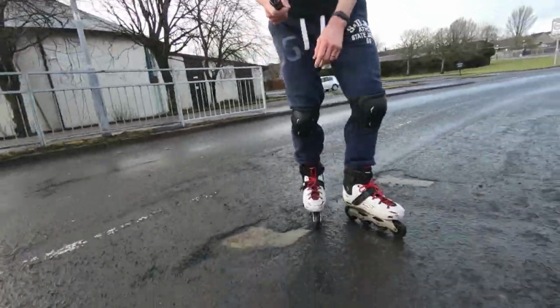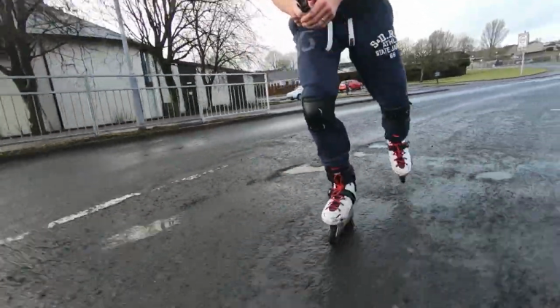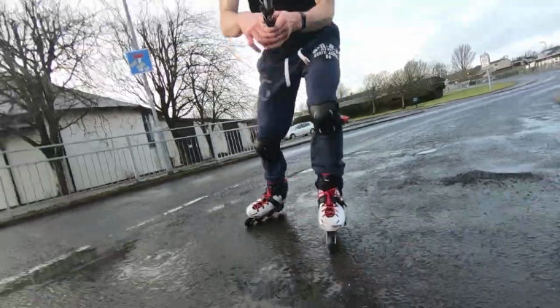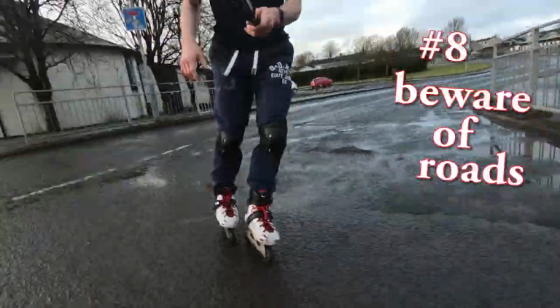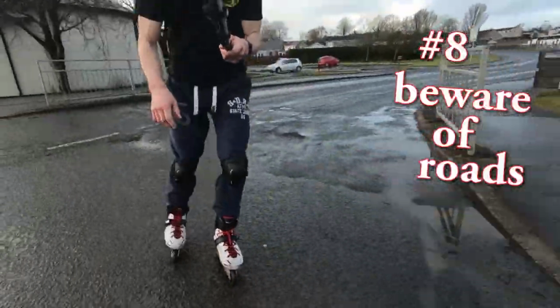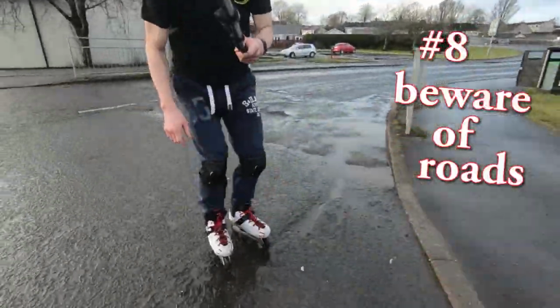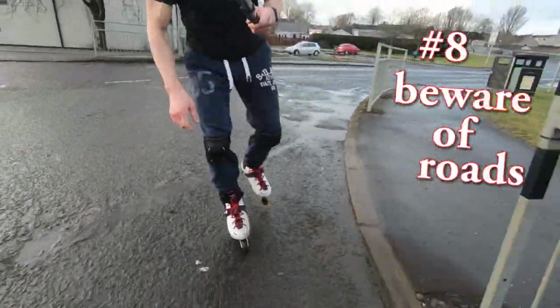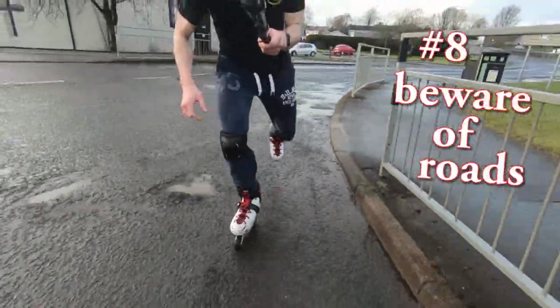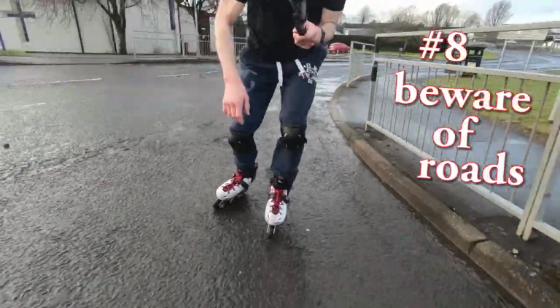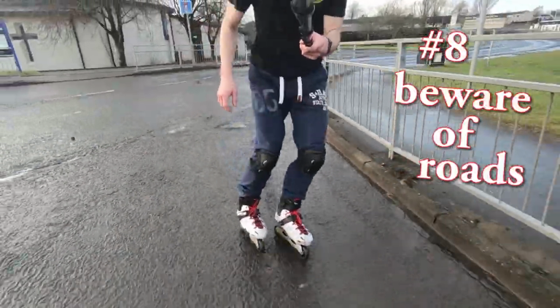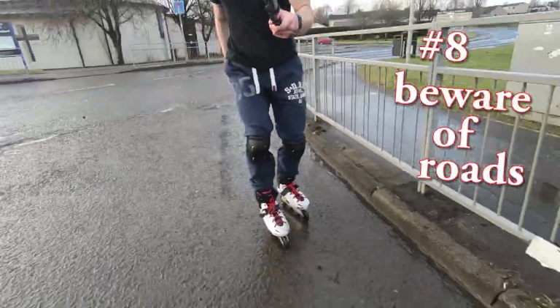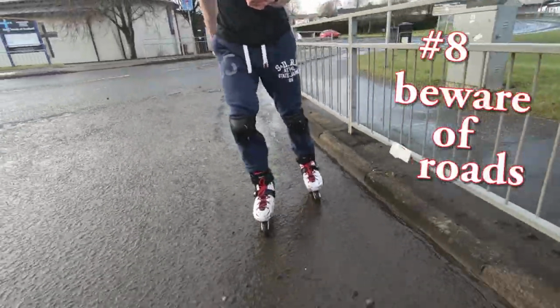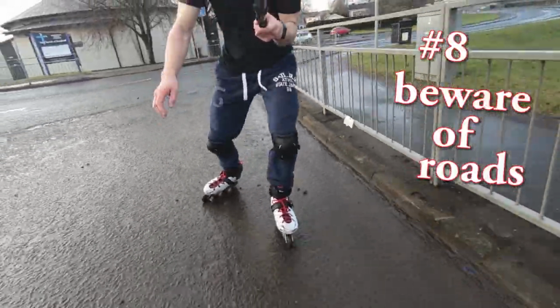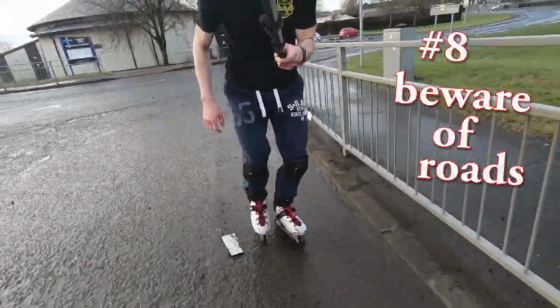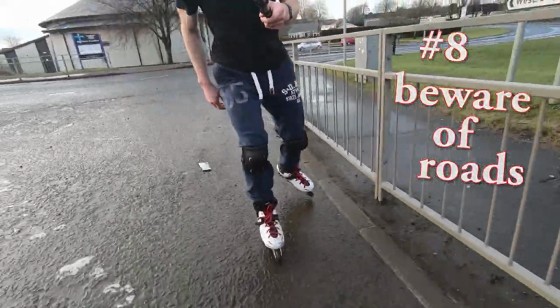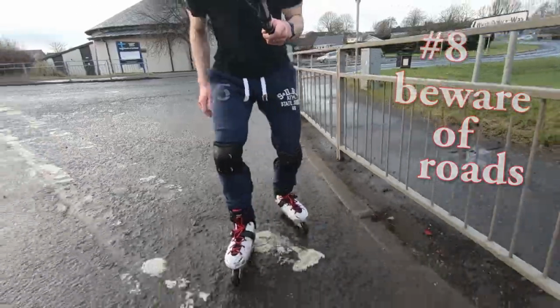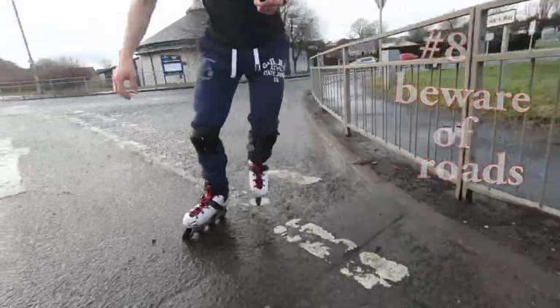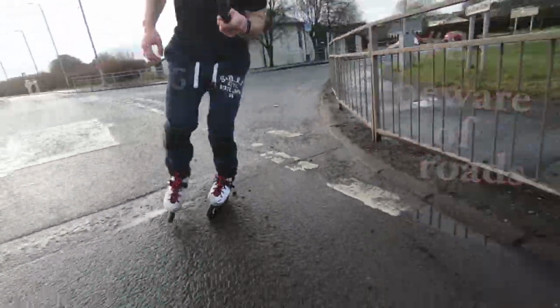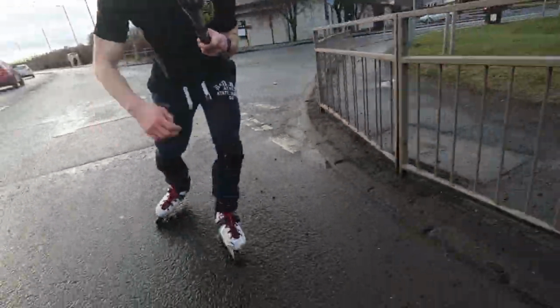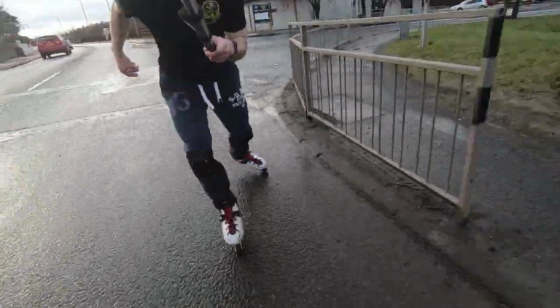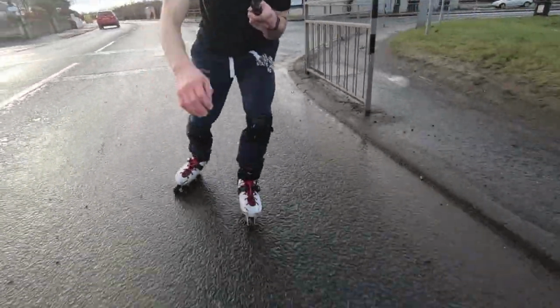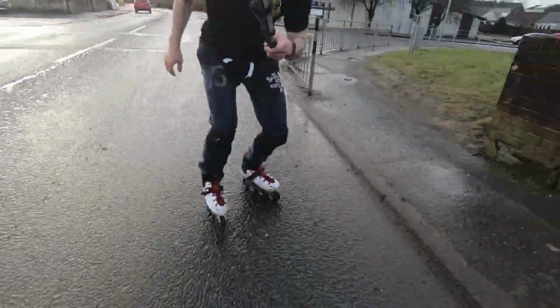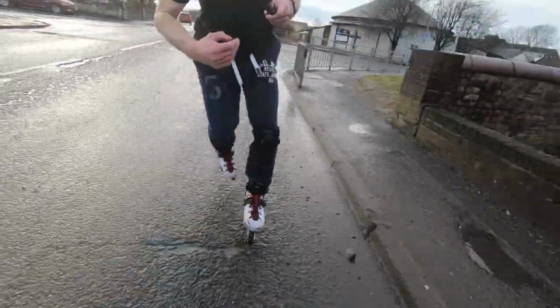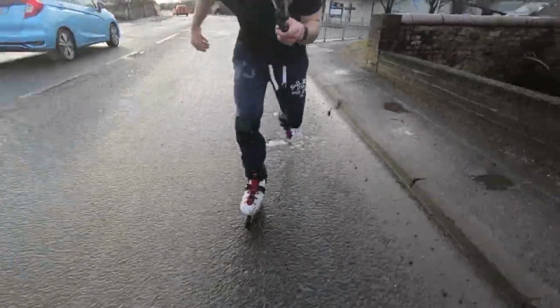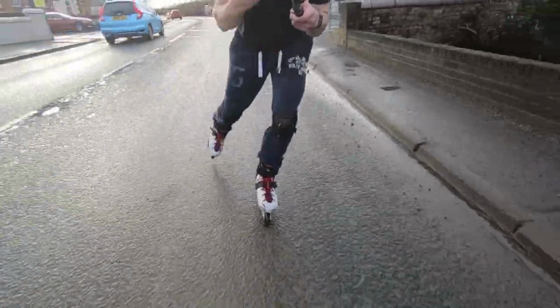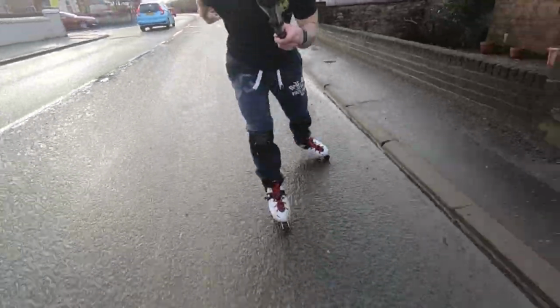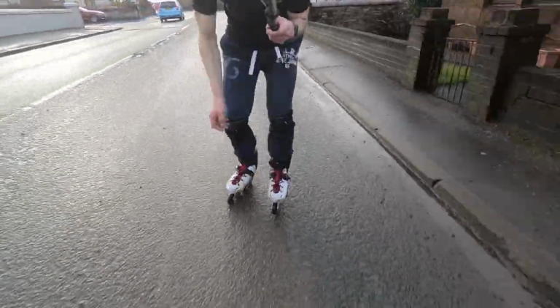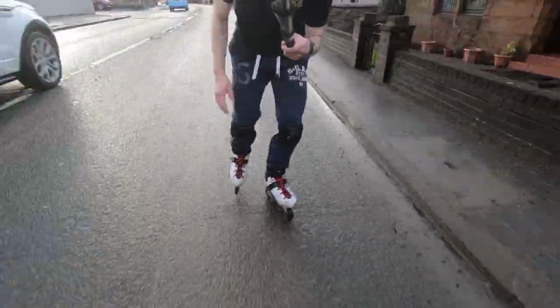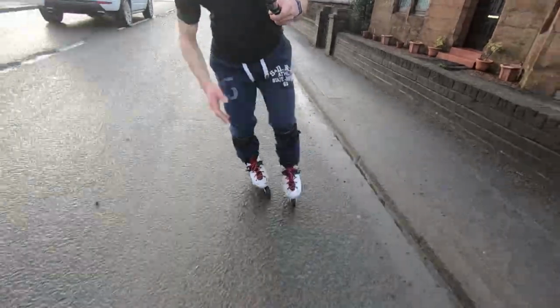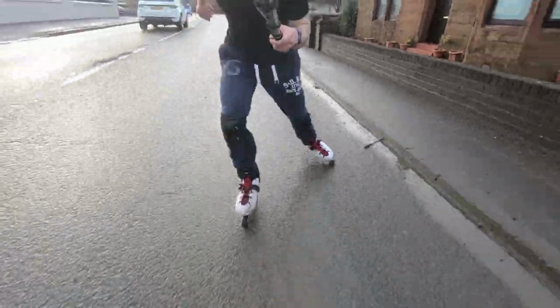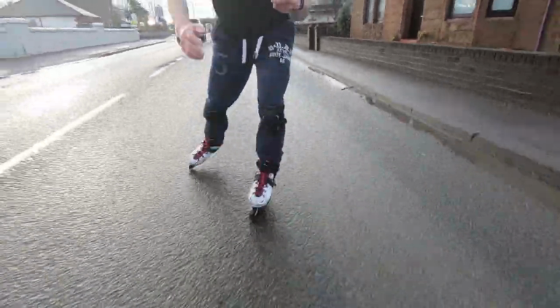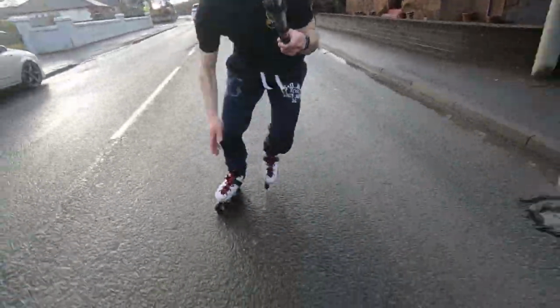Tip number eight: roads. Roads are always a dicey place to be as a skater, let's be honest. So do not venture out on the roads until you get to the point where you're feeling very confident, or just avoid them altogether.